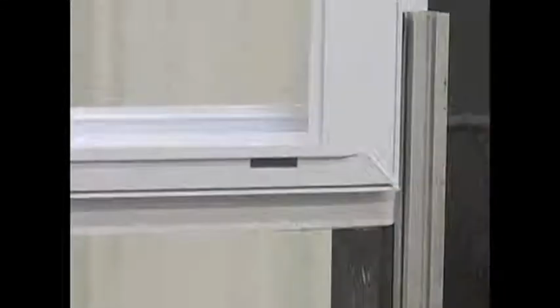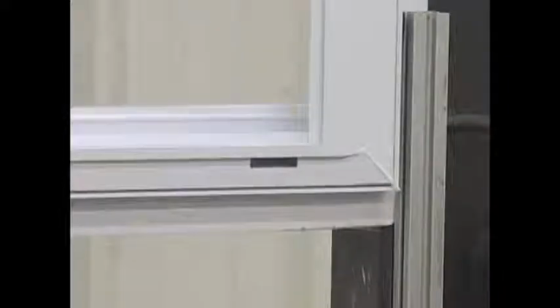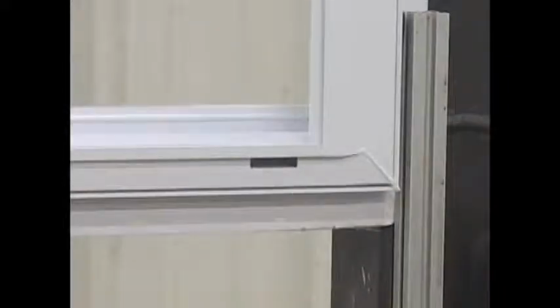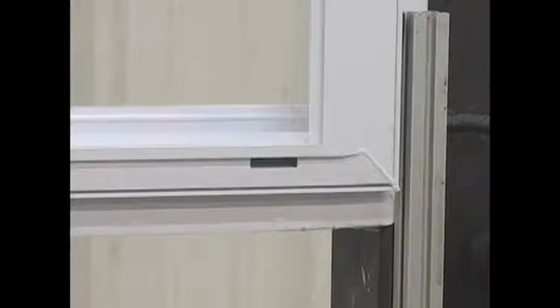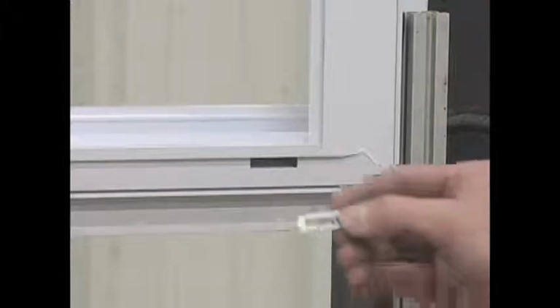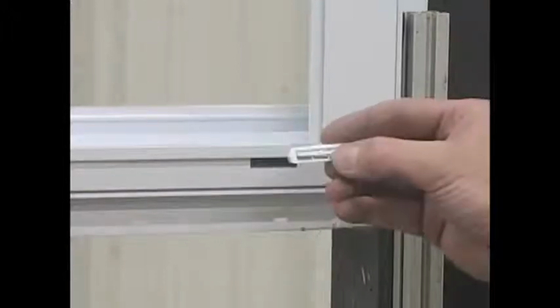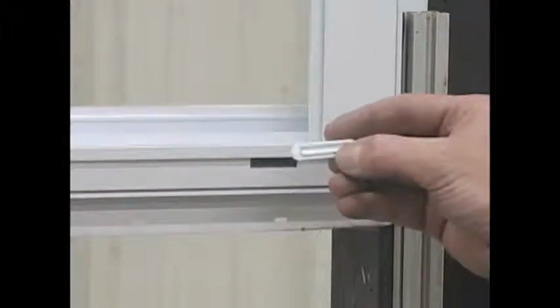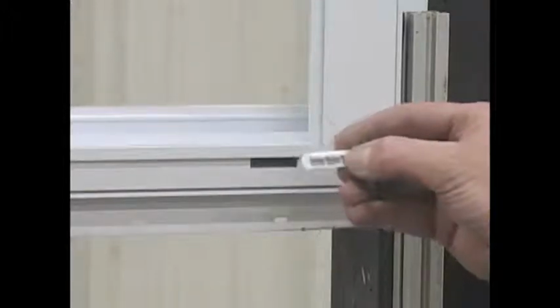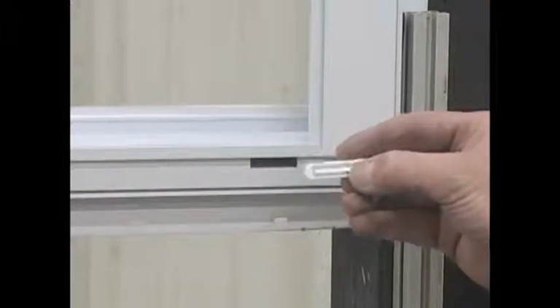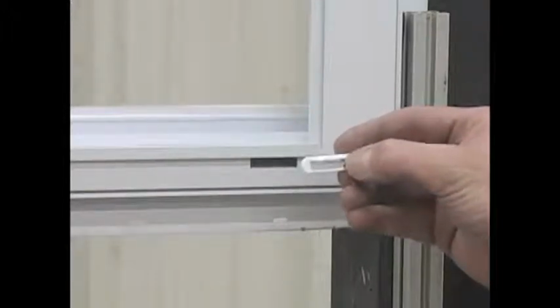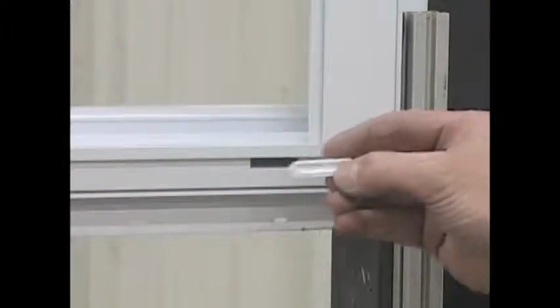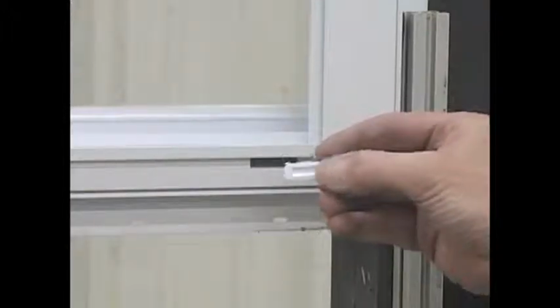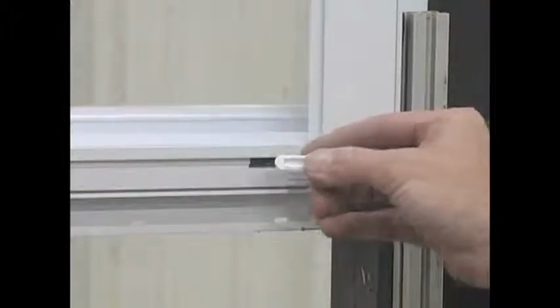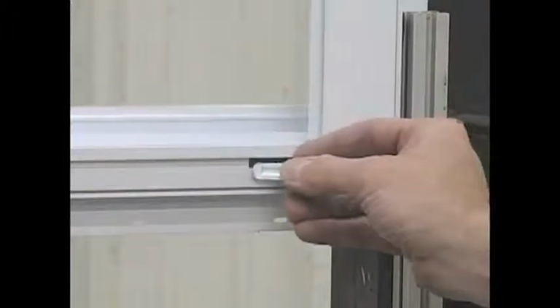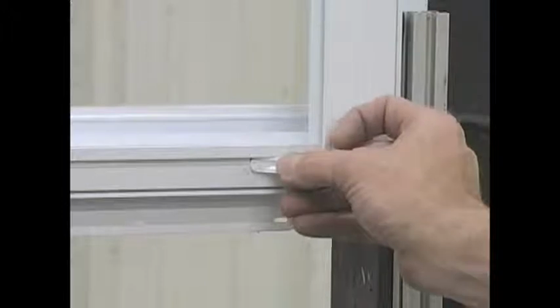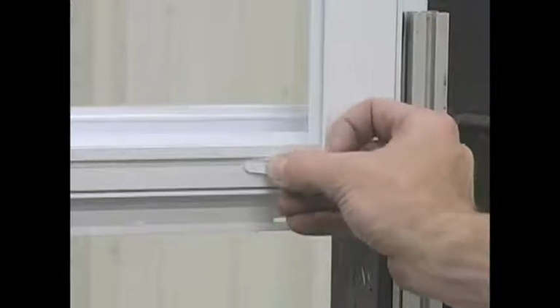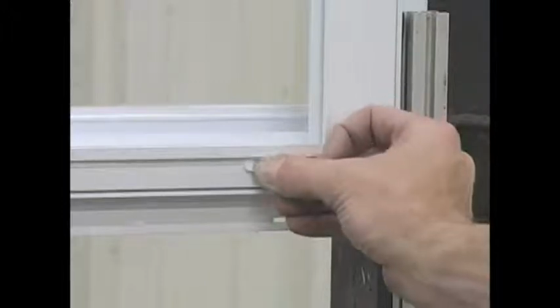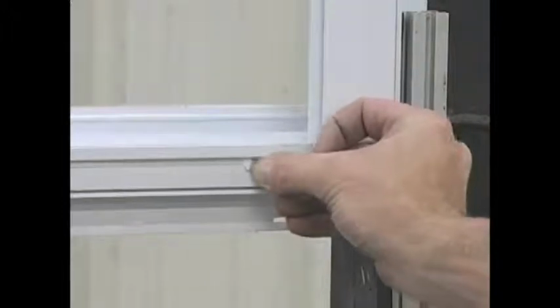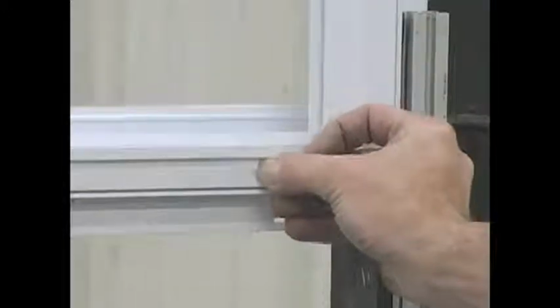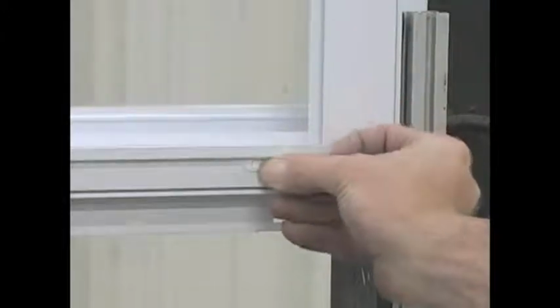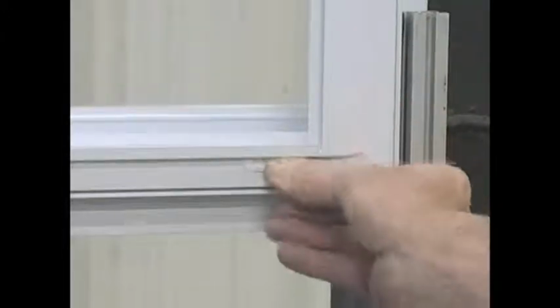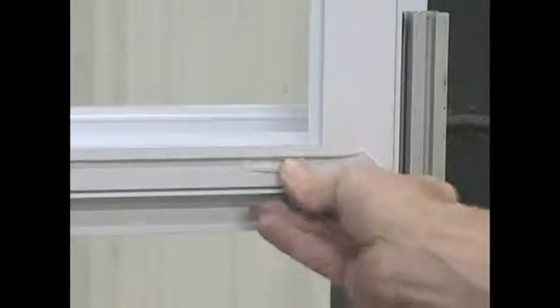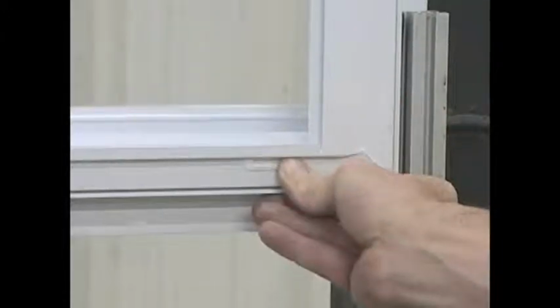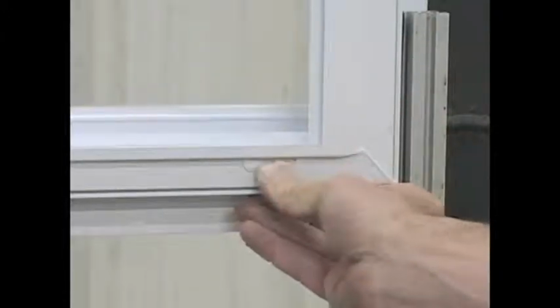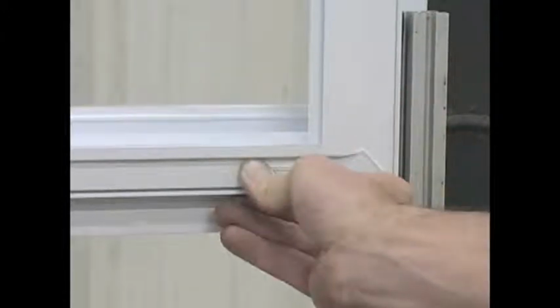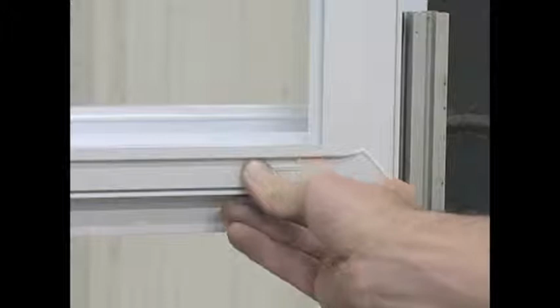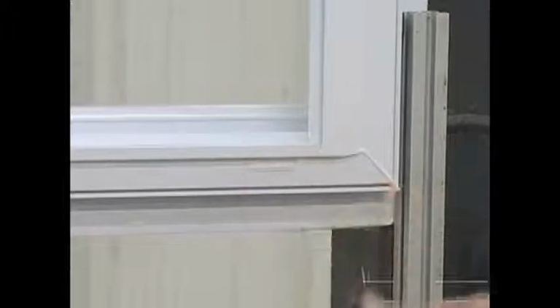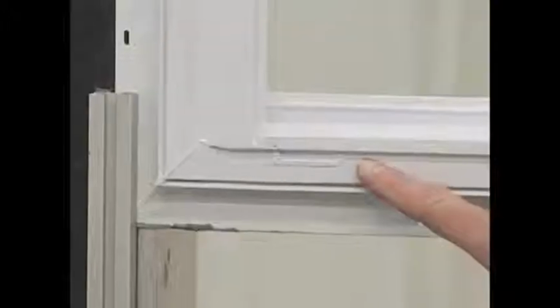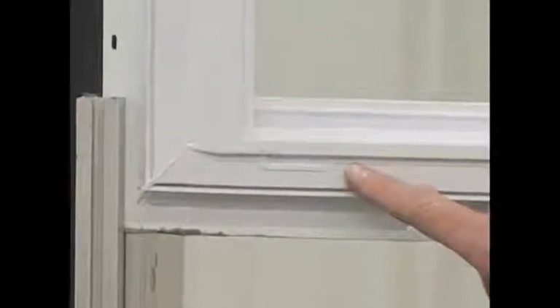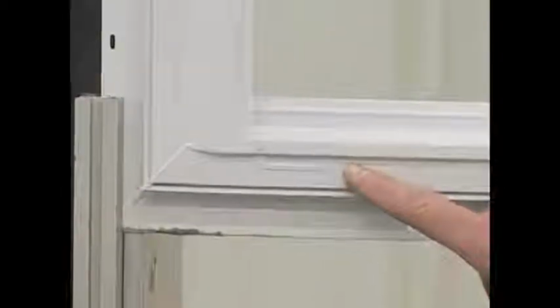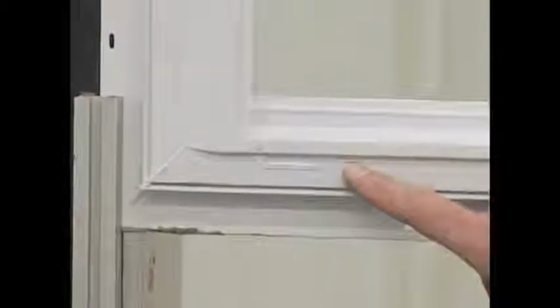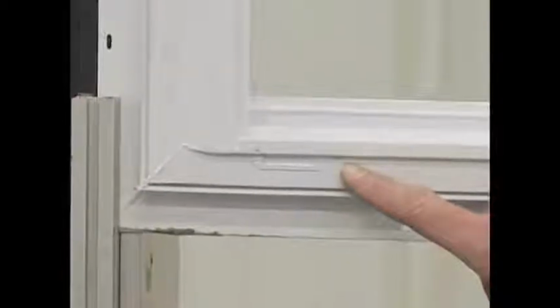When inserting the new Weephole cover into the Weephole slot, make sure the flap is facing down. Grab the Weephole cover and push it into the hole into the frame, listening for it to snap to fully be seated. Use the same process to remove the other Weephole.